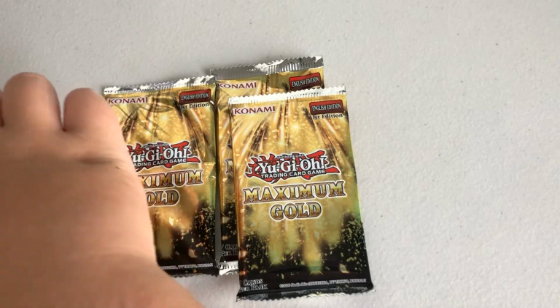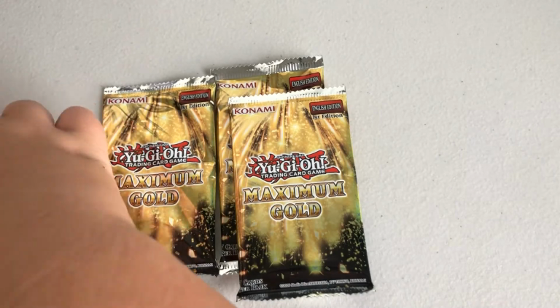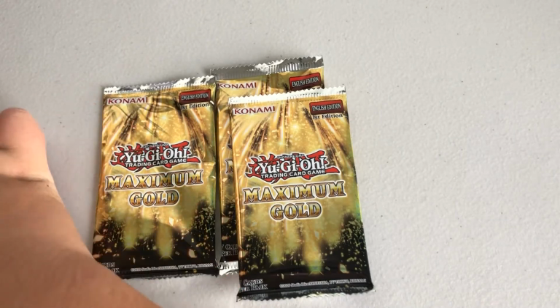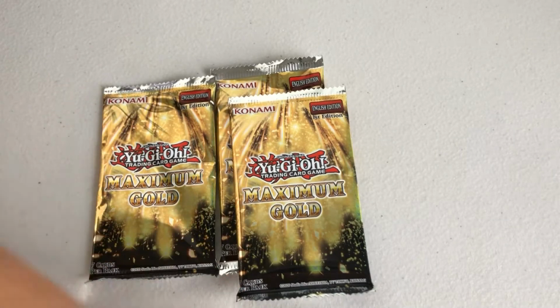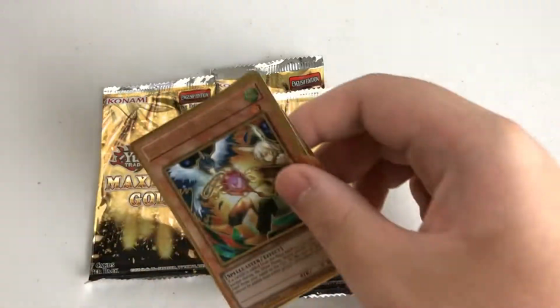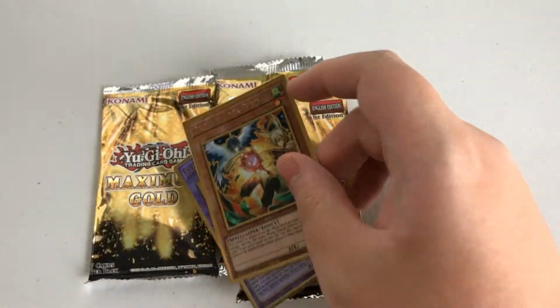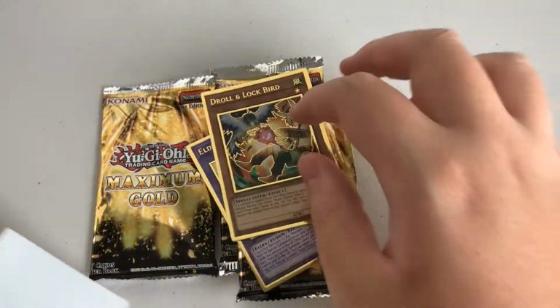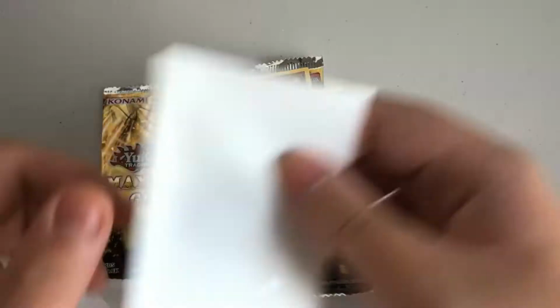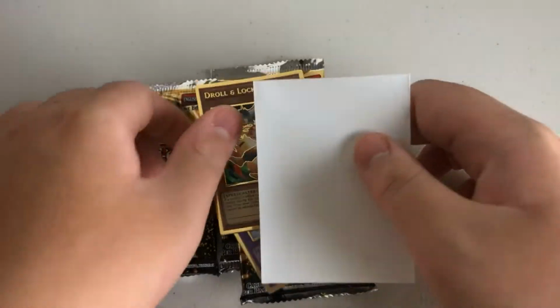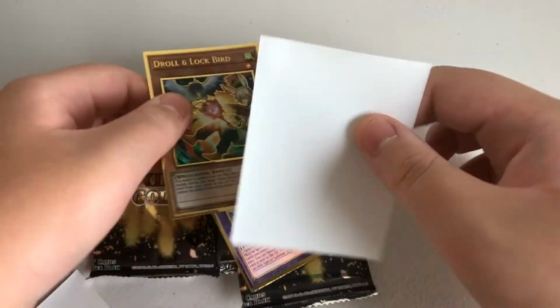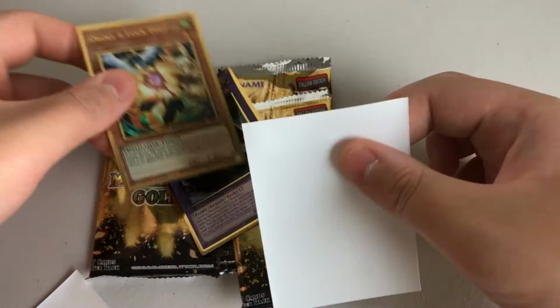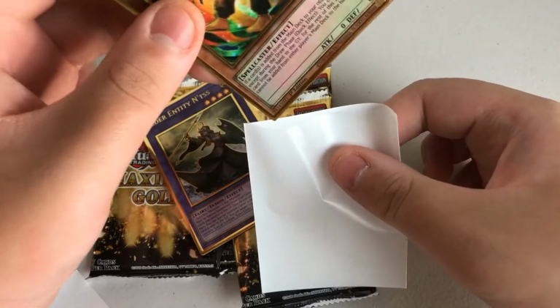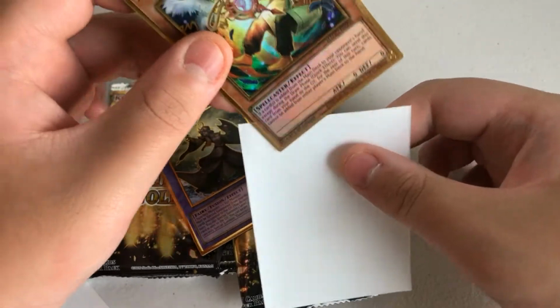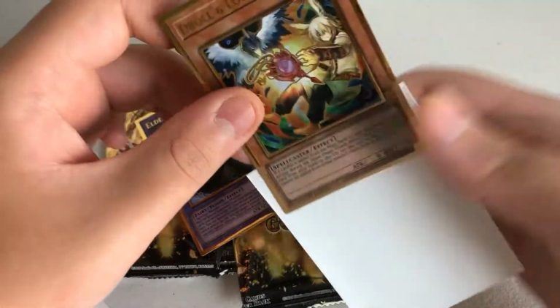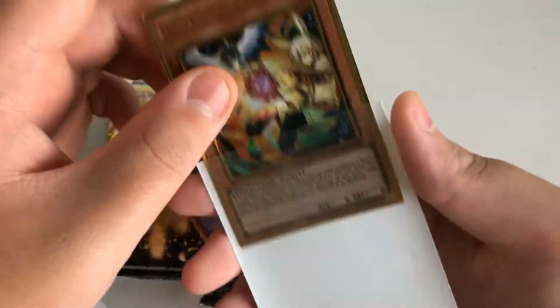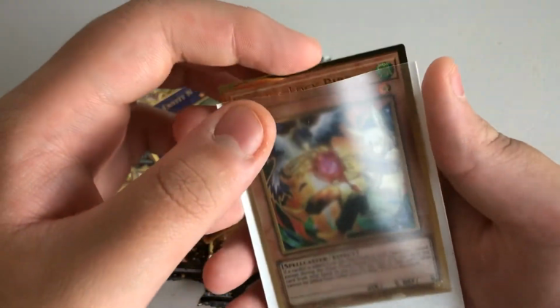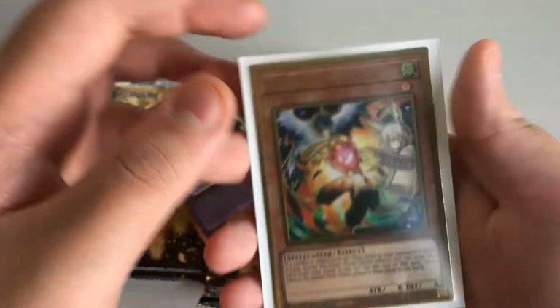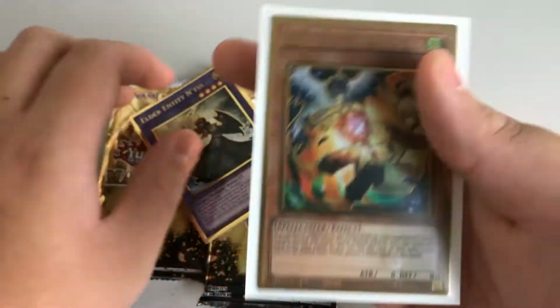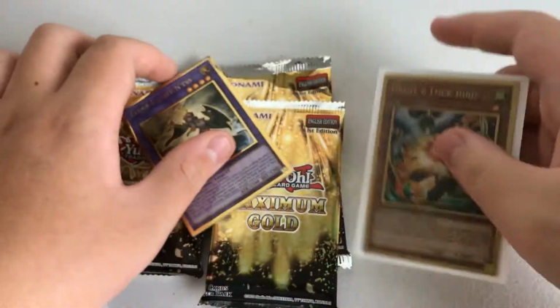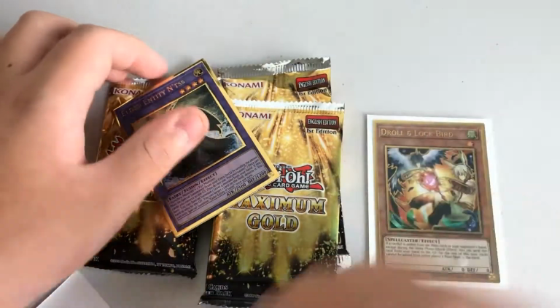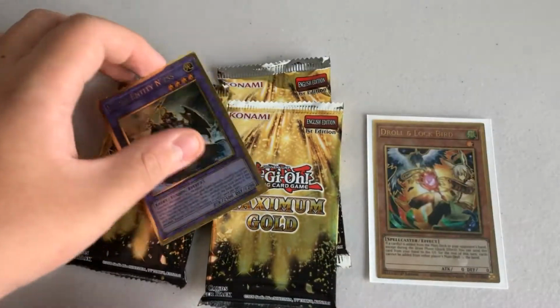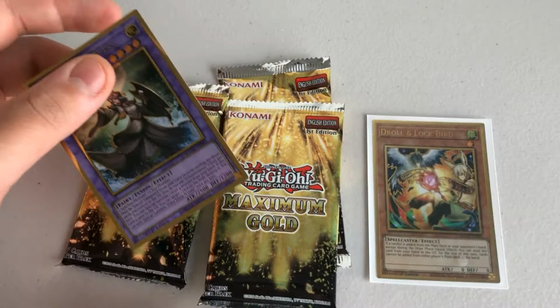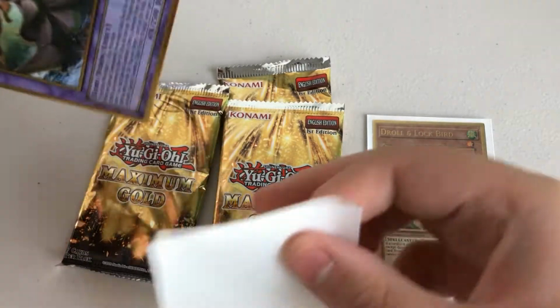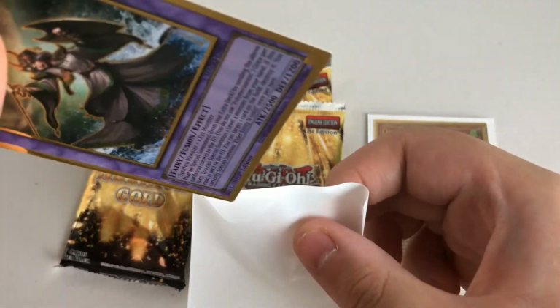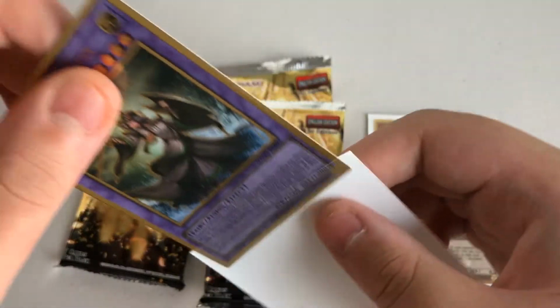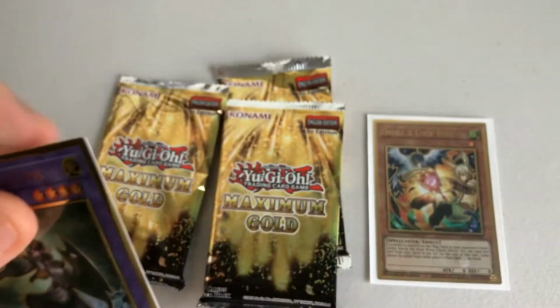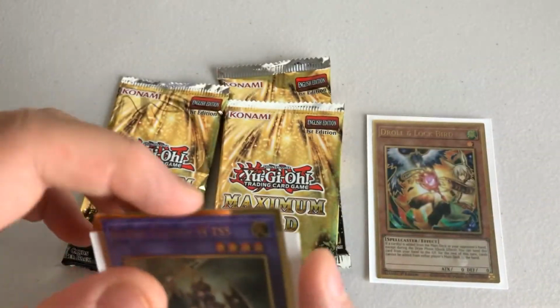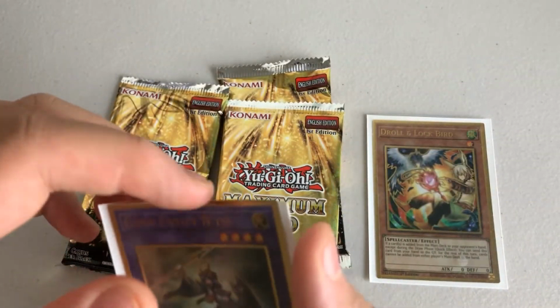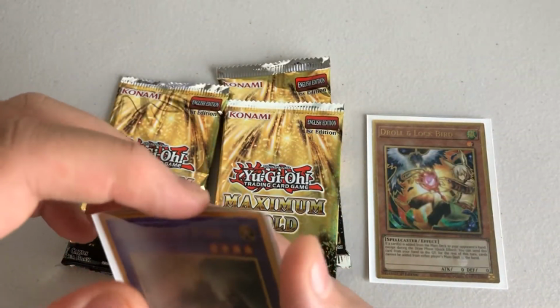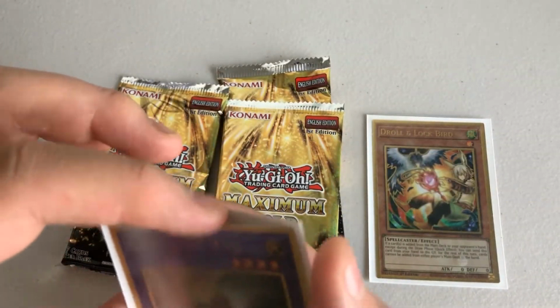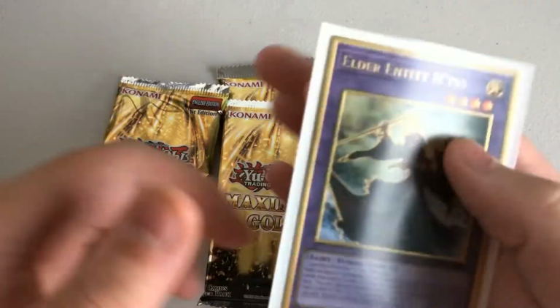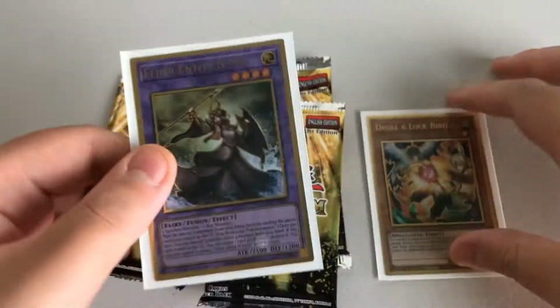They have two Premium Gold cards — I'll be putting those two in sleeves. Very cool. Drool and Lockbird, cool — level one Spellcaster, Wind, Zero Attack, Zero Defense. Cool.